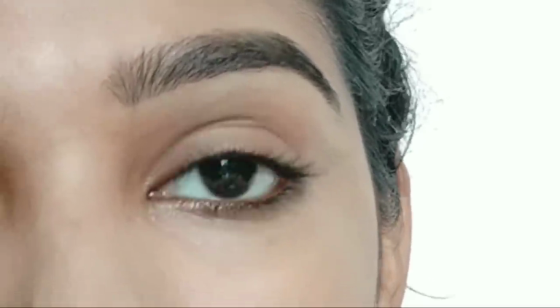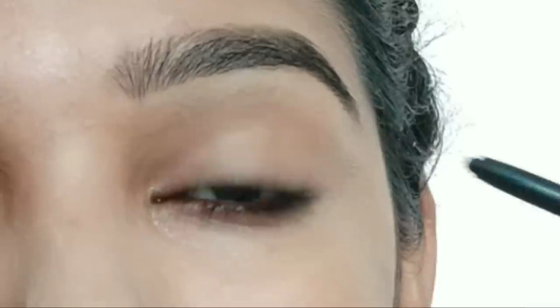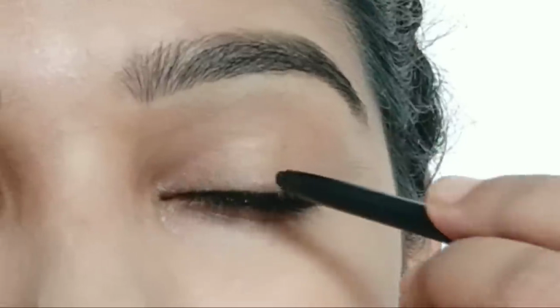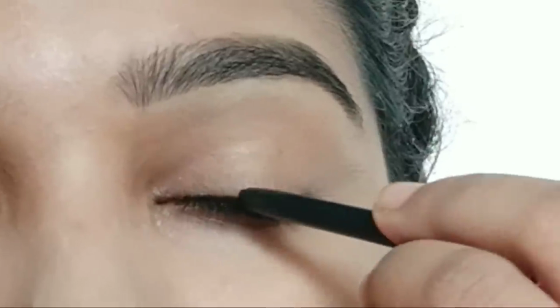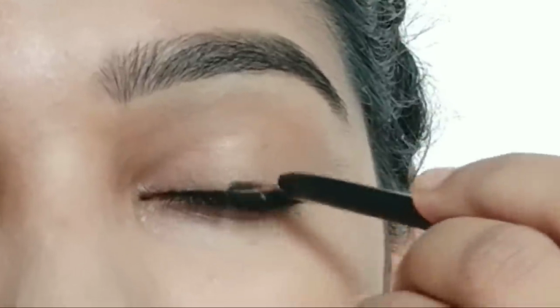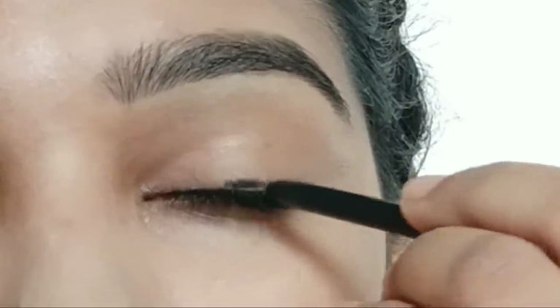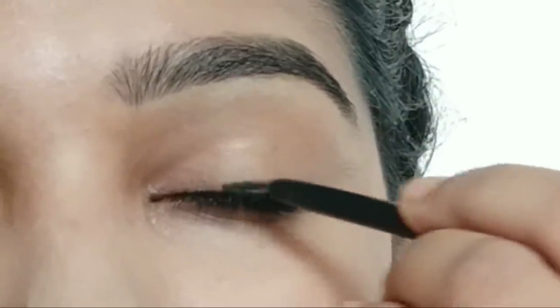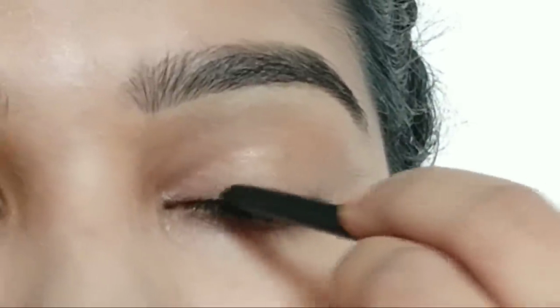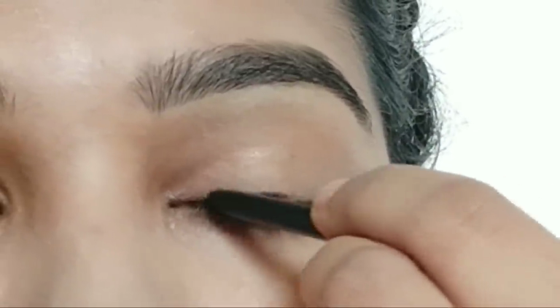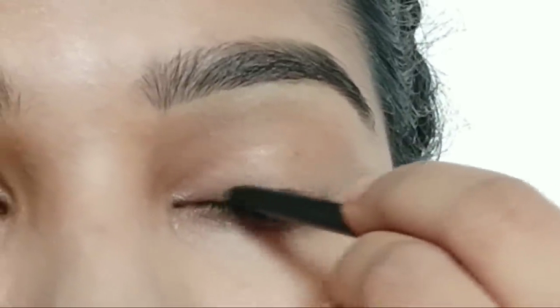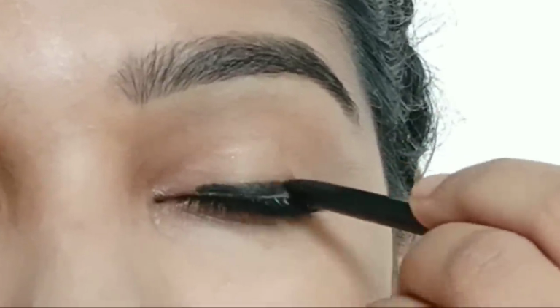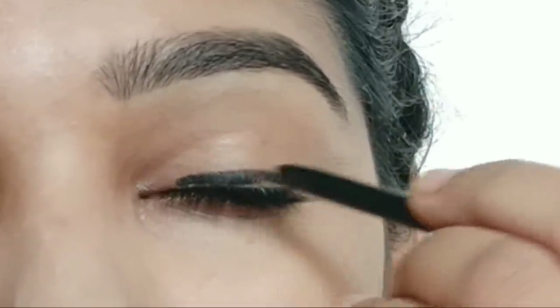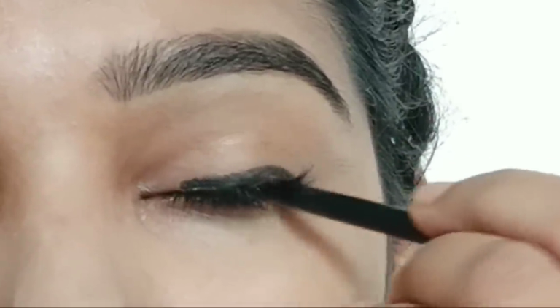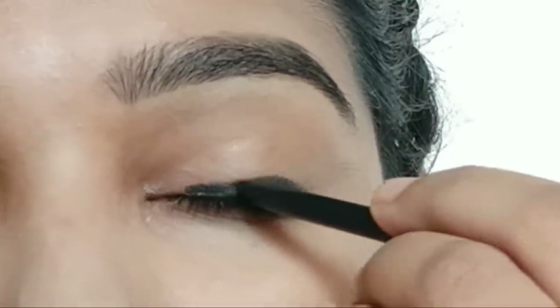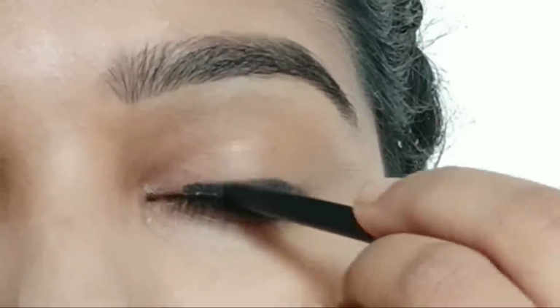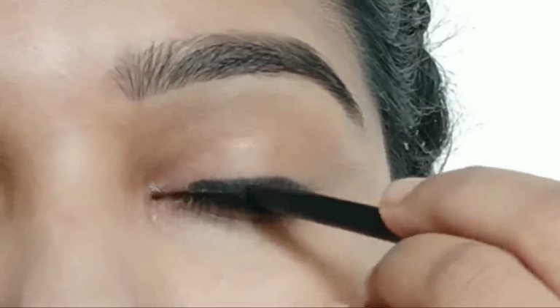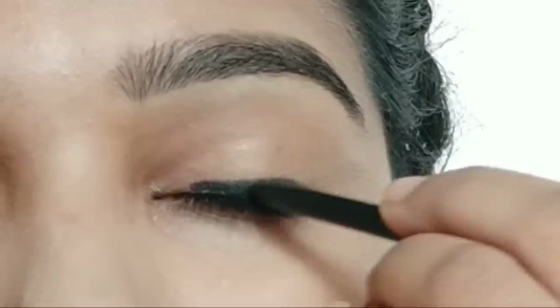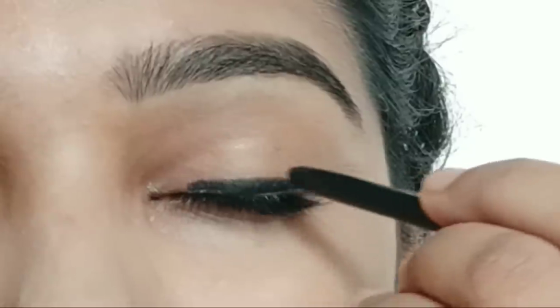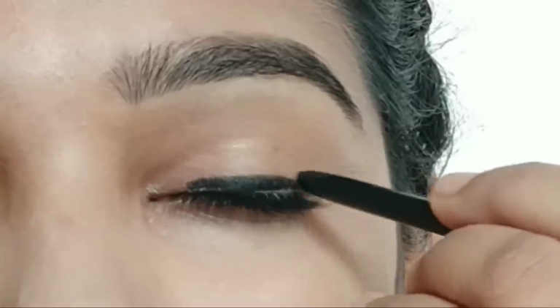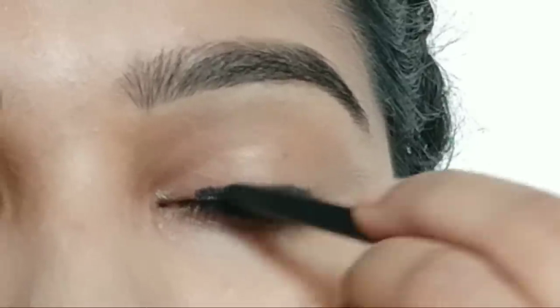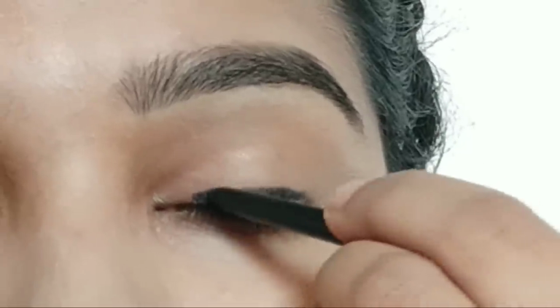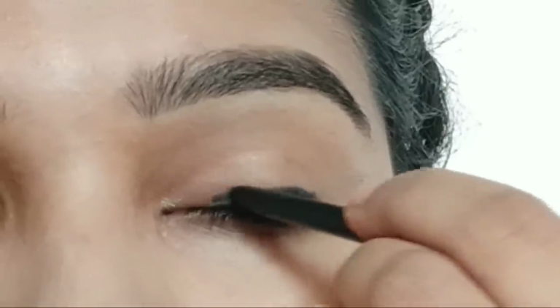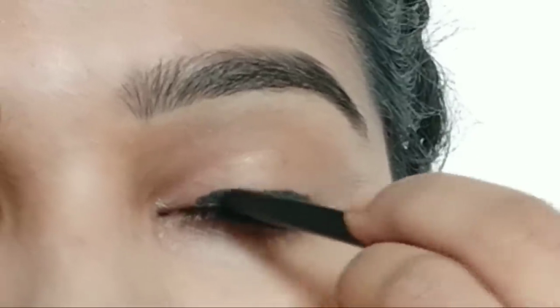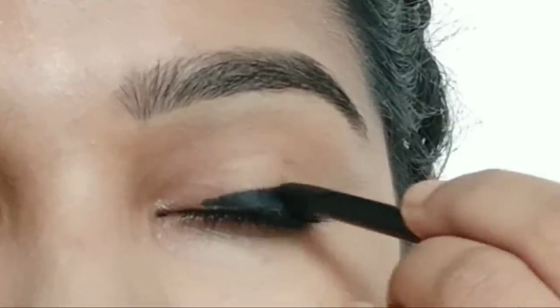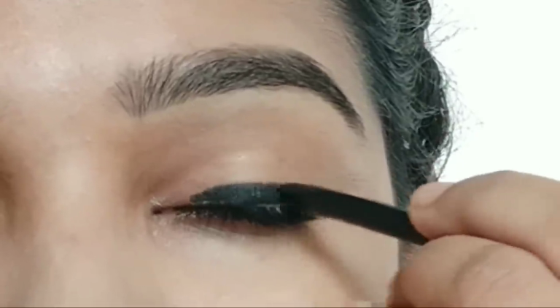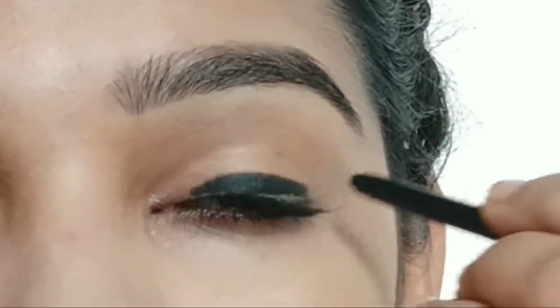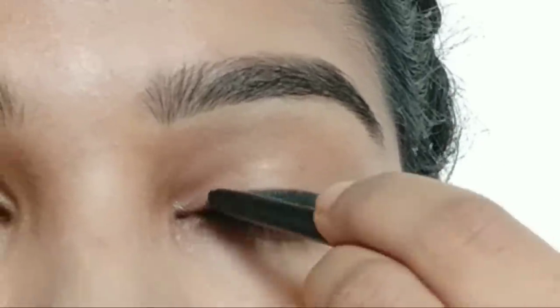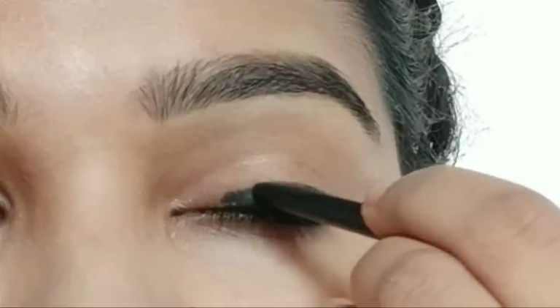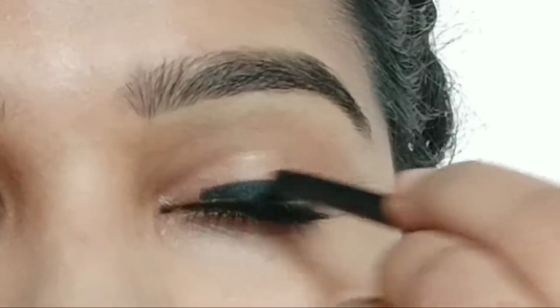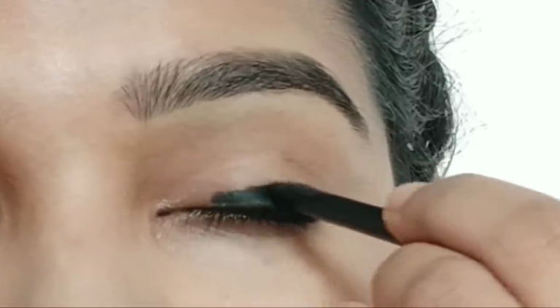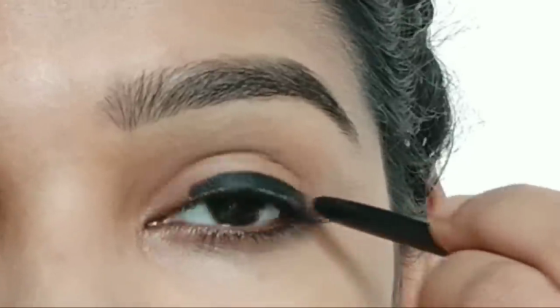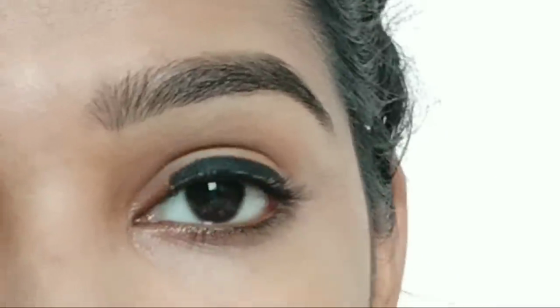For this tutorial, I am using a purple kohl. First, drop a thick line. It will be very creamy and easy to work with.